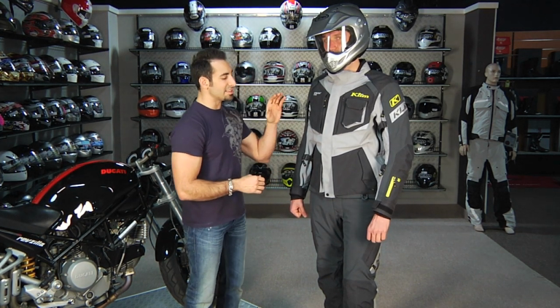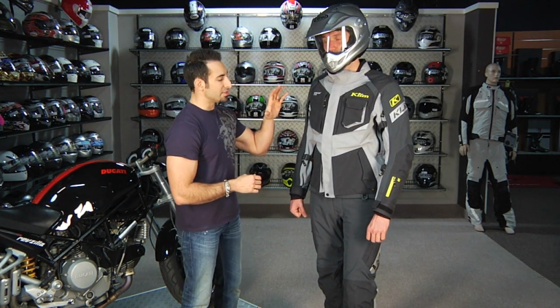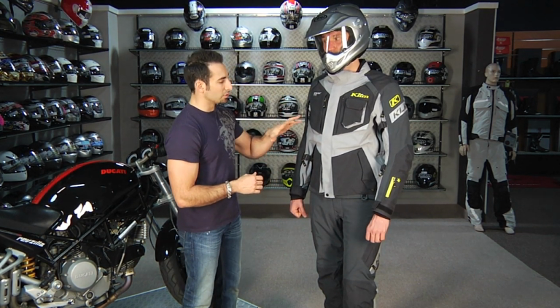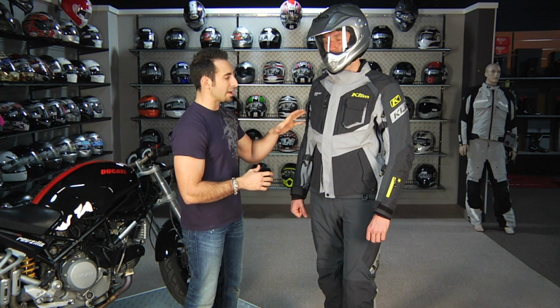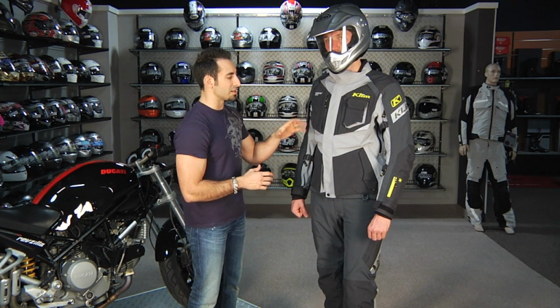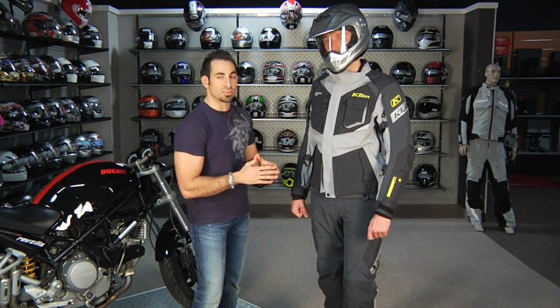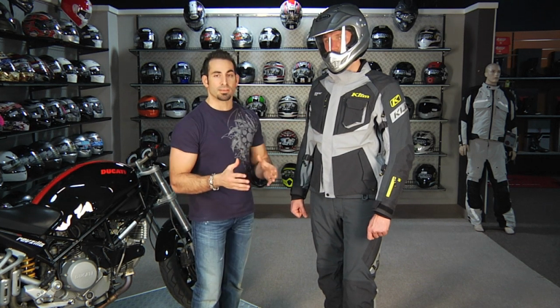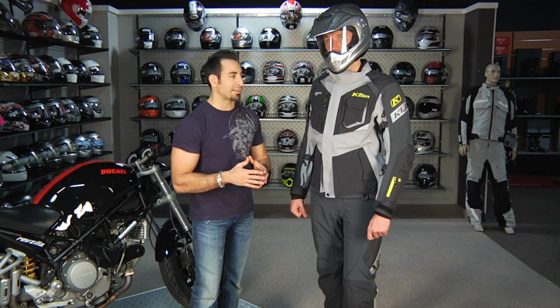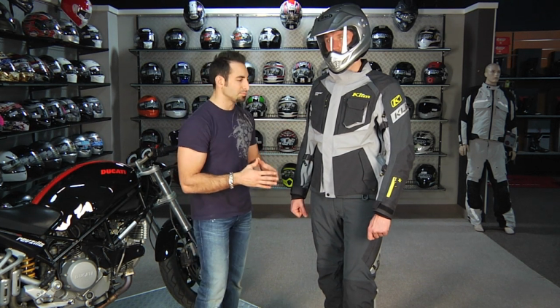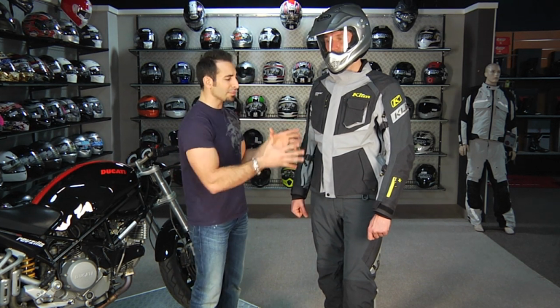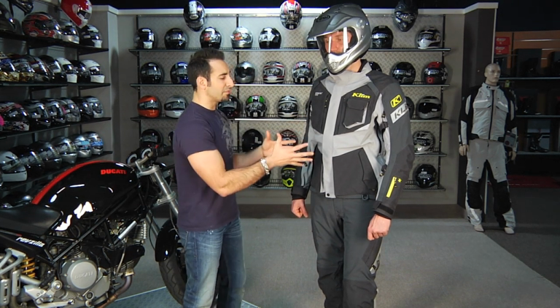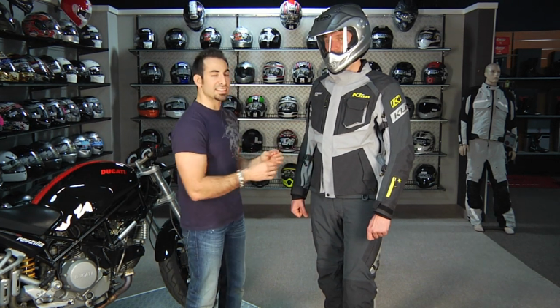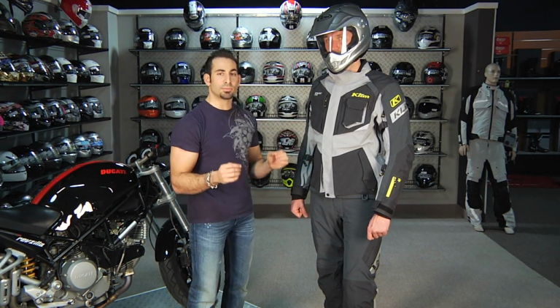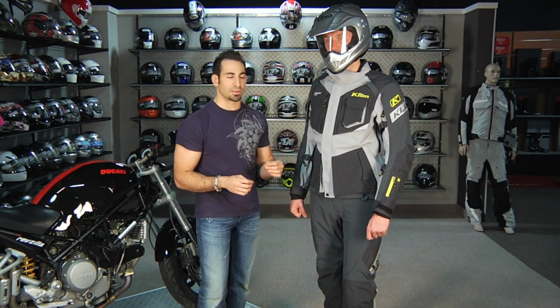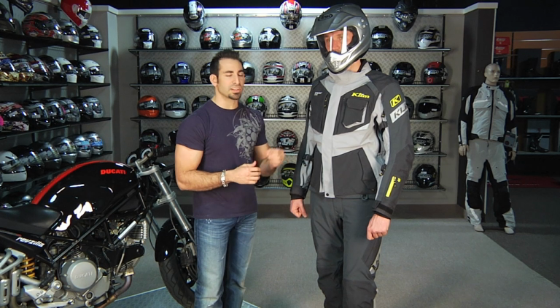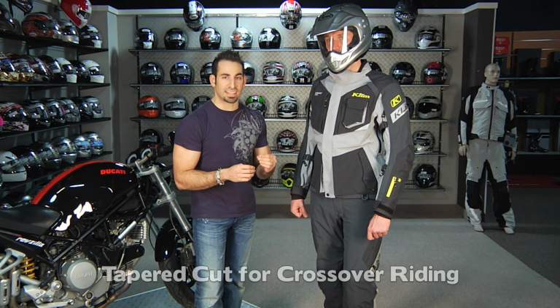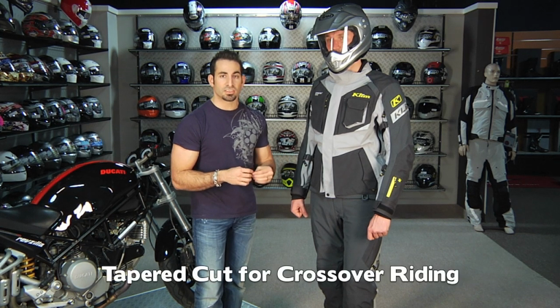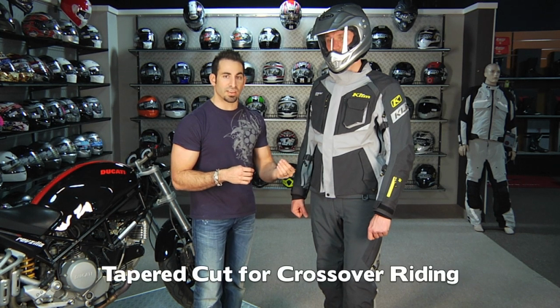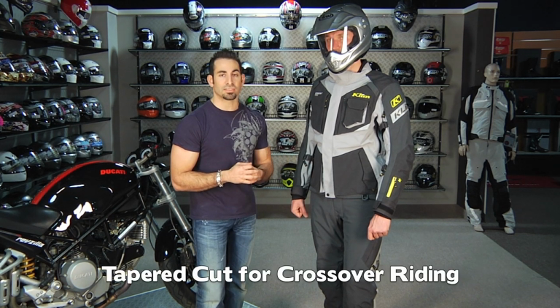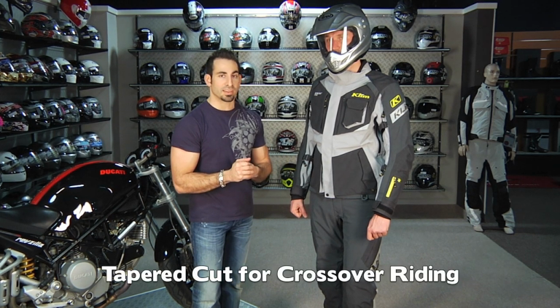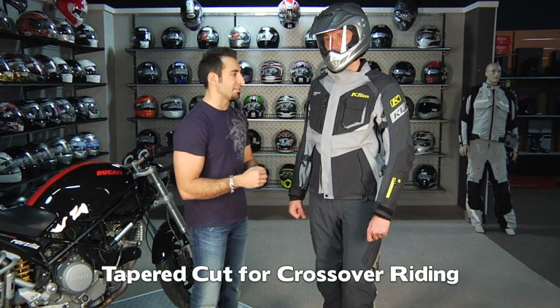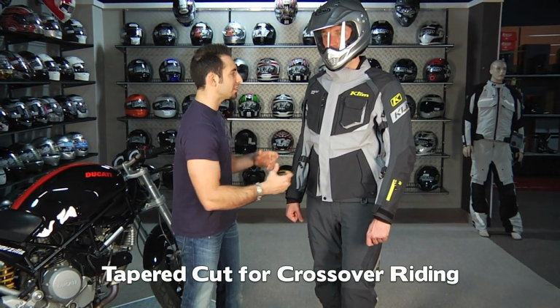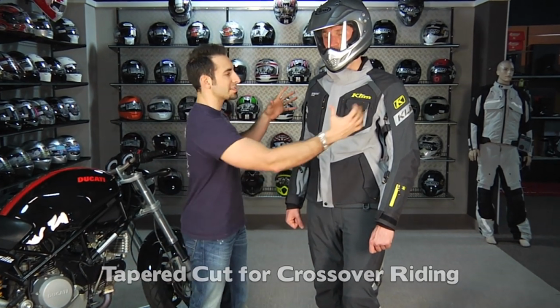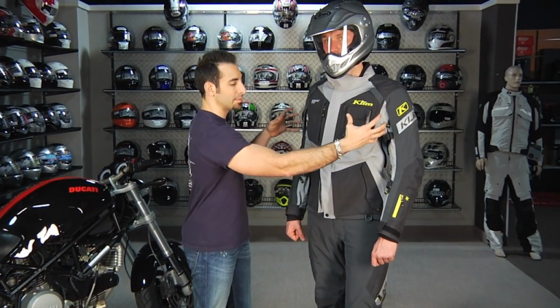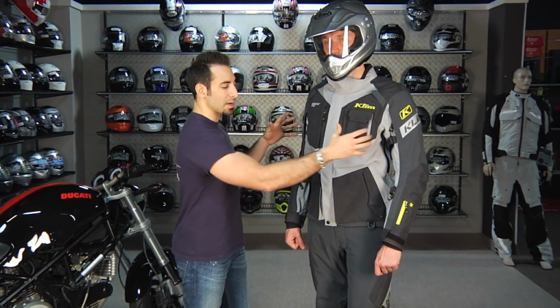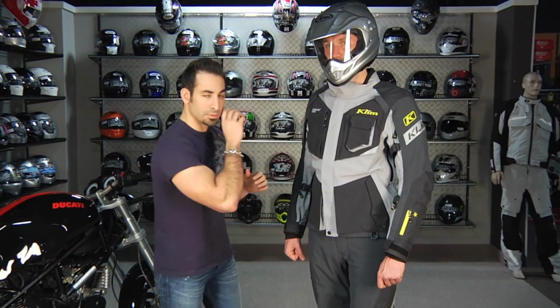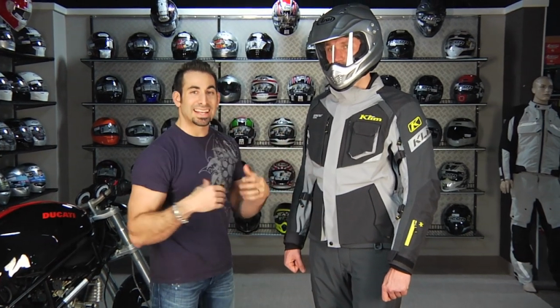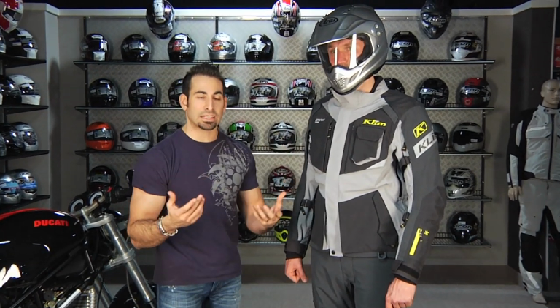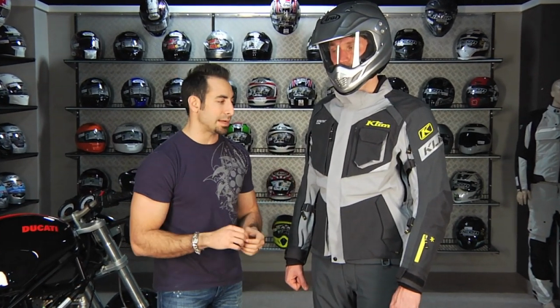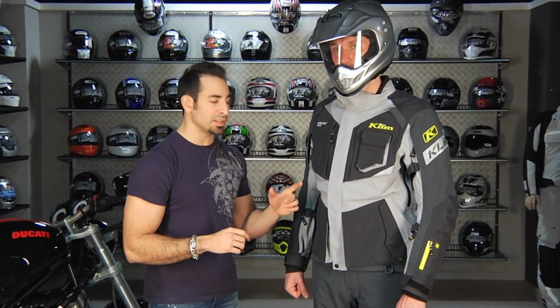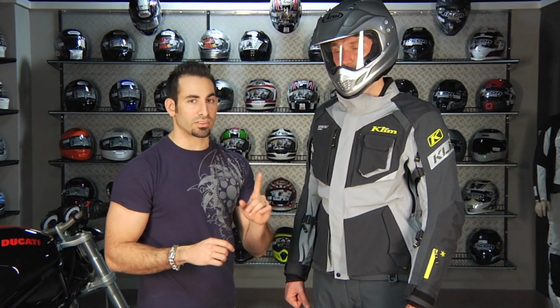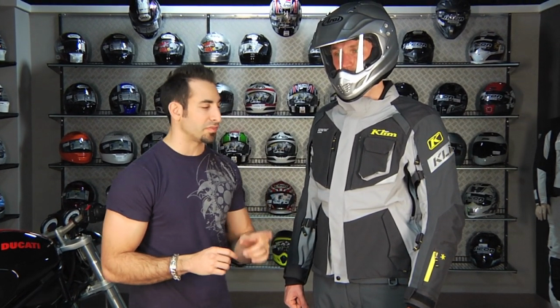This is the silver gray version of it — there's also going to be a black version. The fit of it is slightly more tapered; it's really going to fit akin to the Adventure Rally for 2011. So what that means is they've tightened up the shoulder boxes a little bit. It's slightly more tapered, but really it's still an enduro fit.